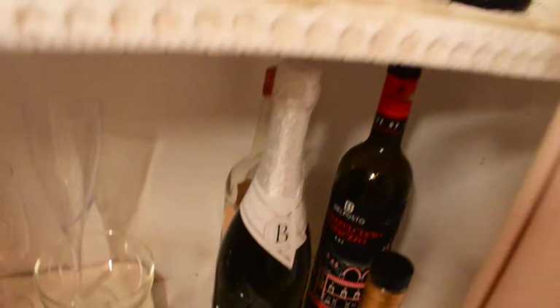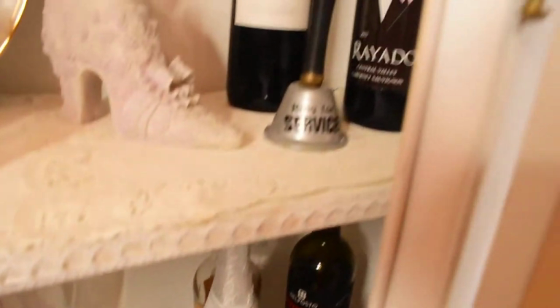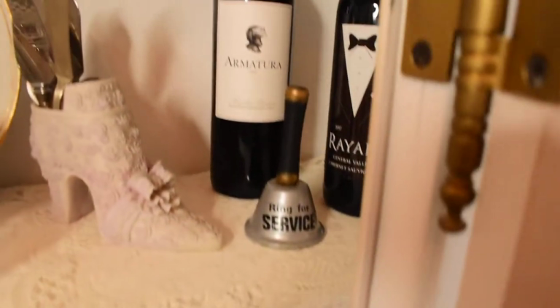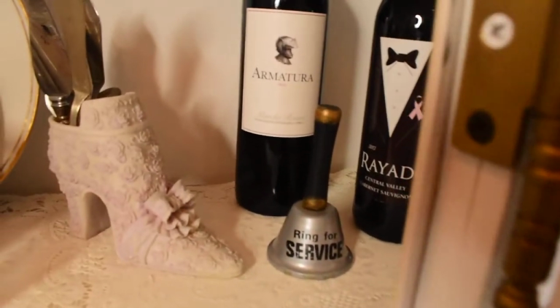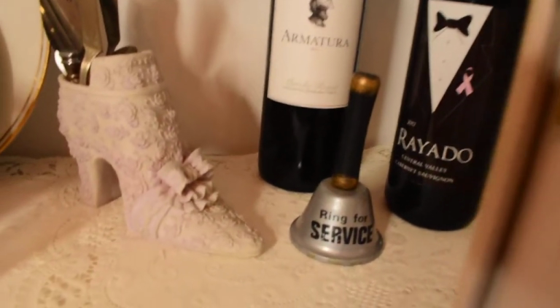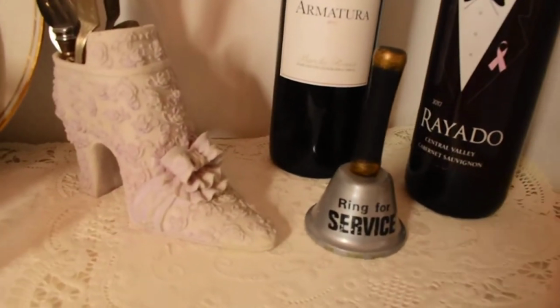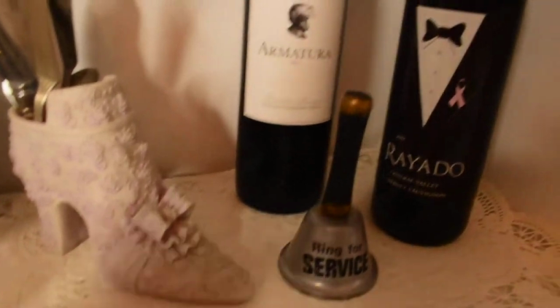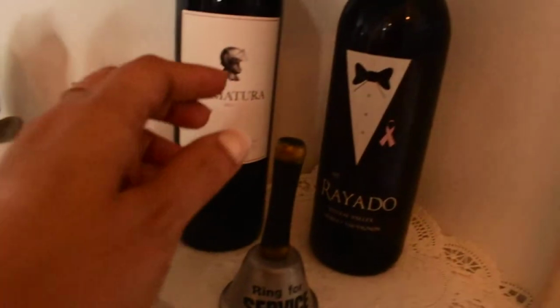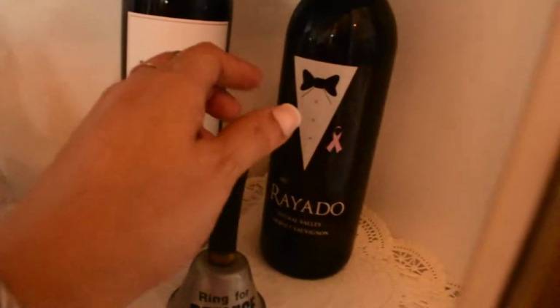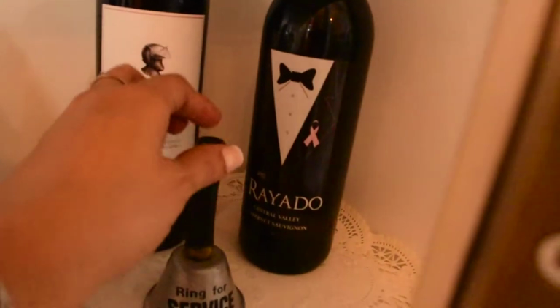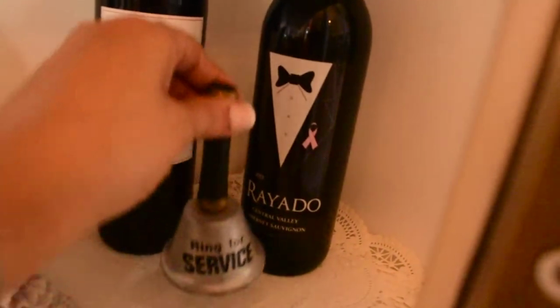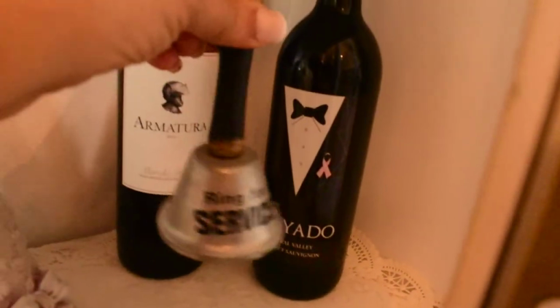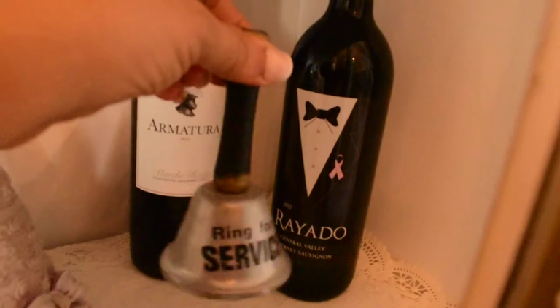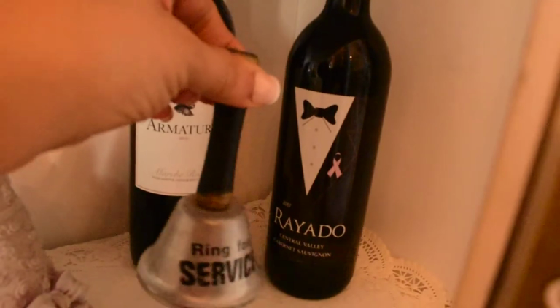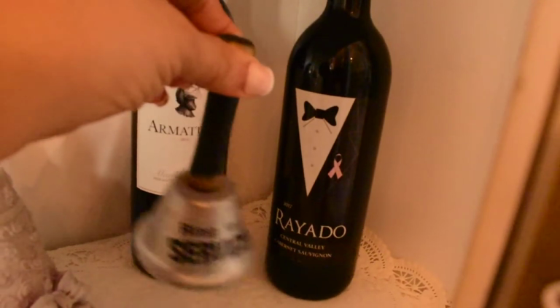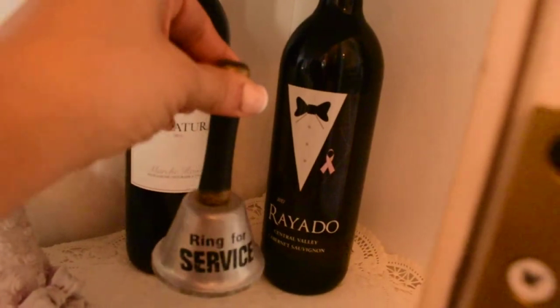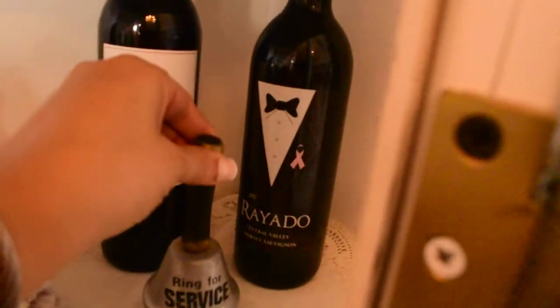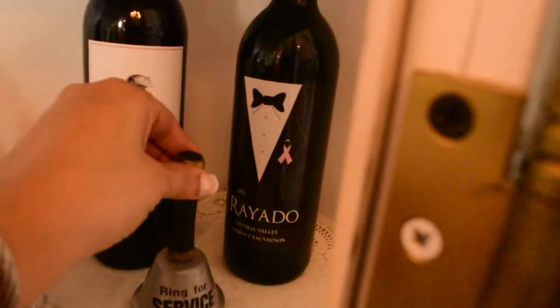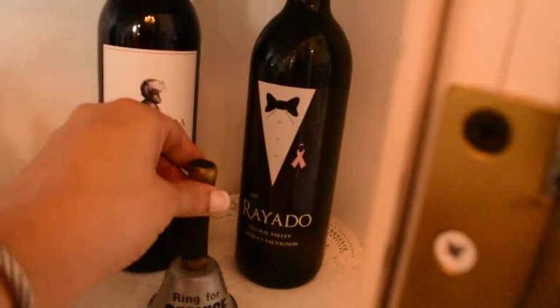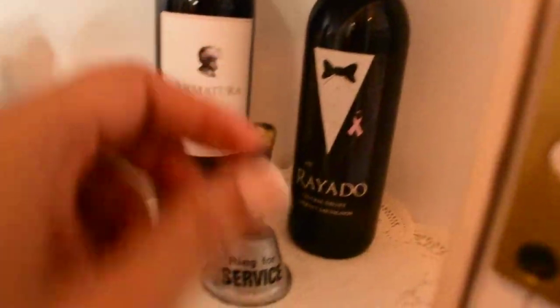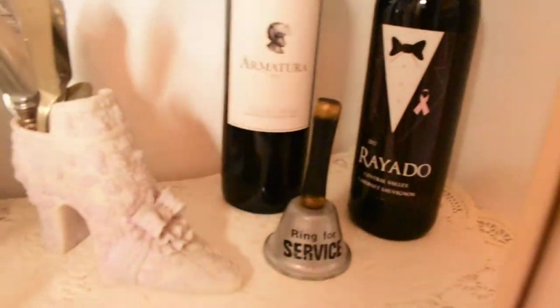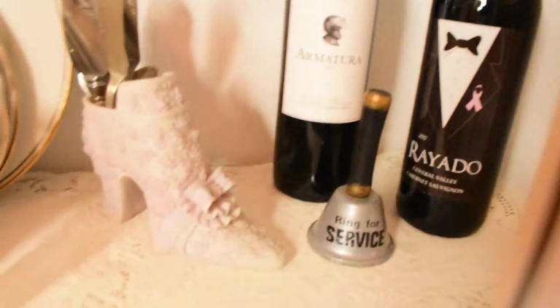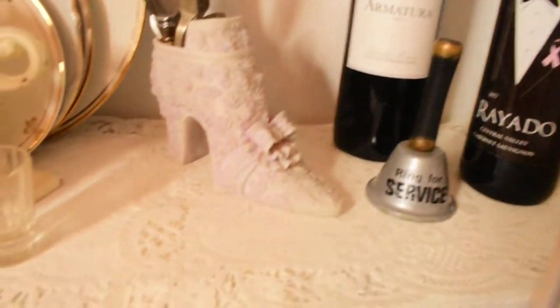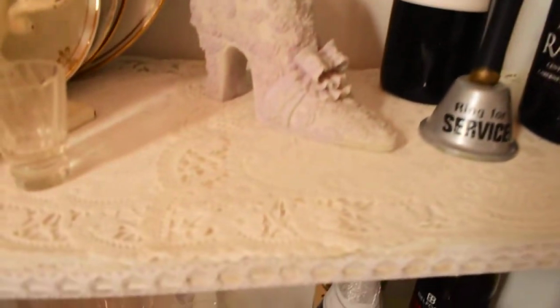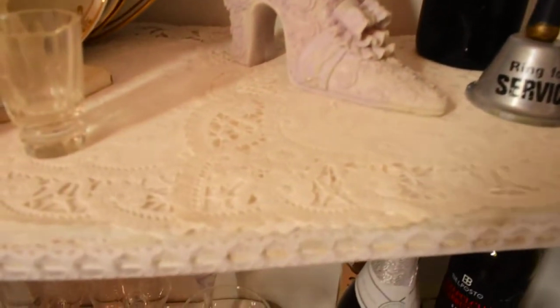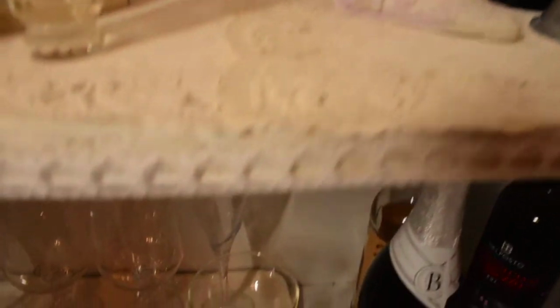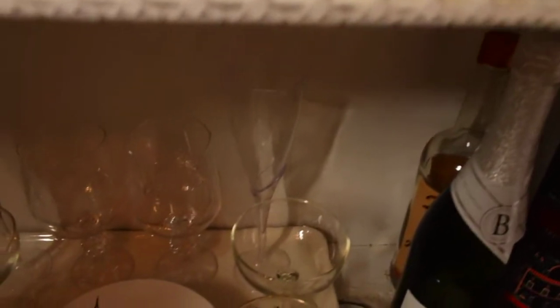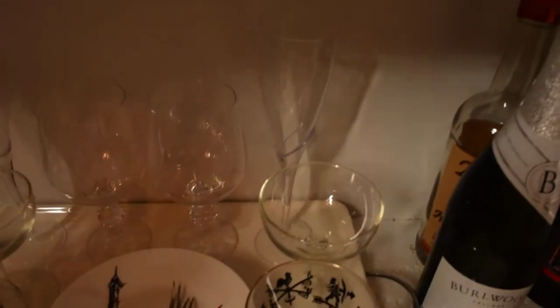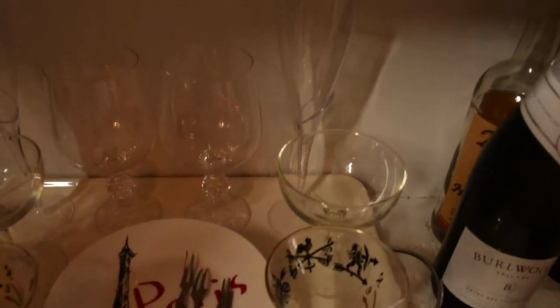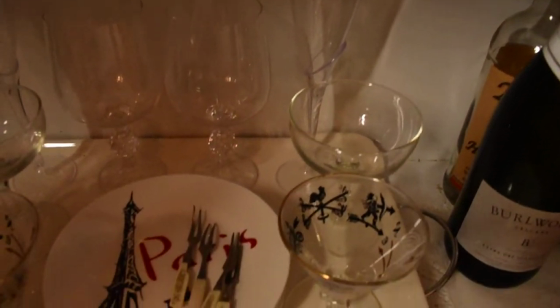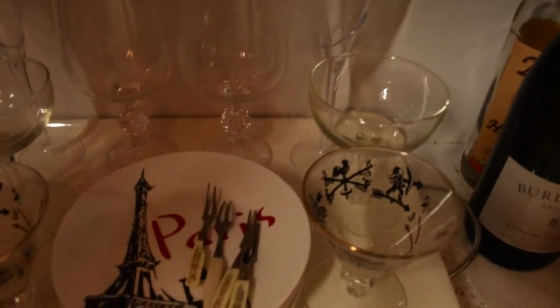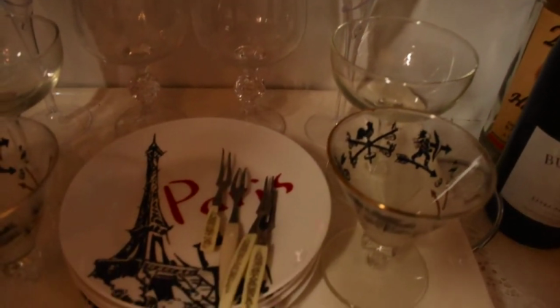And of course, I've got to ring my bell. Because when I do ring that bell, it's time to have wine and cheese.